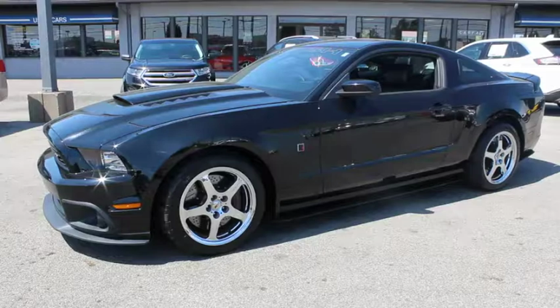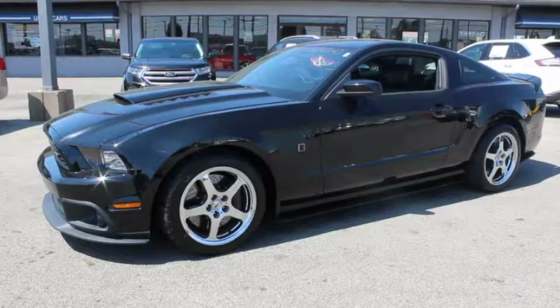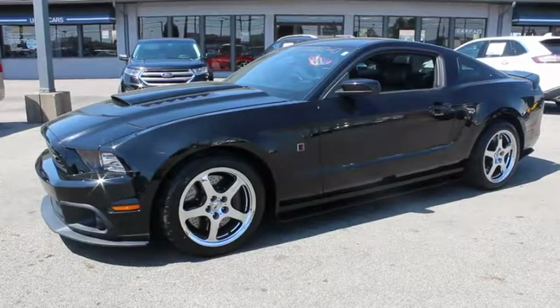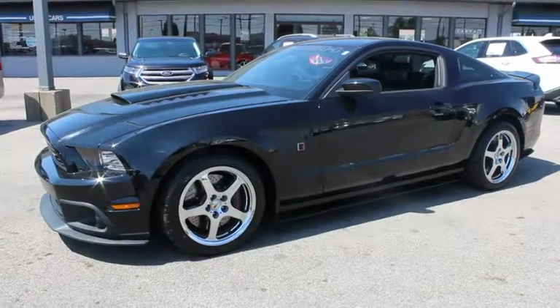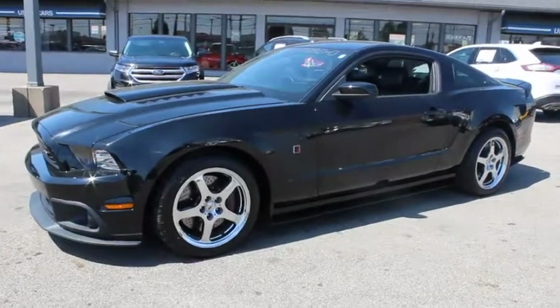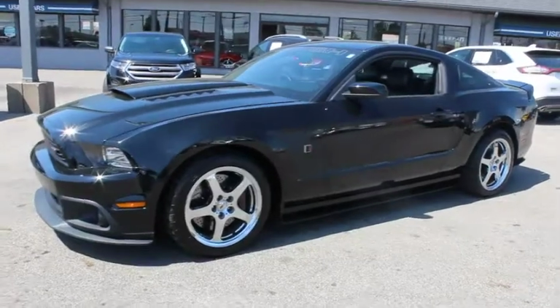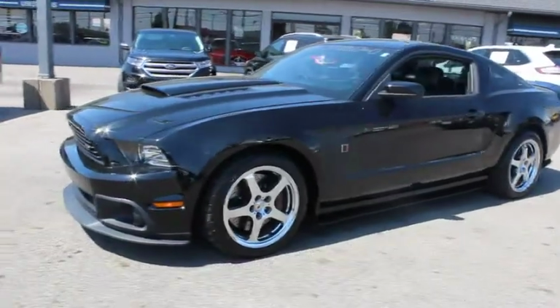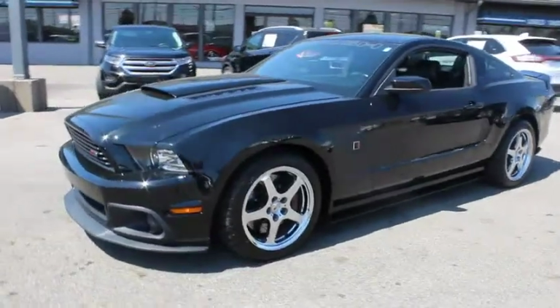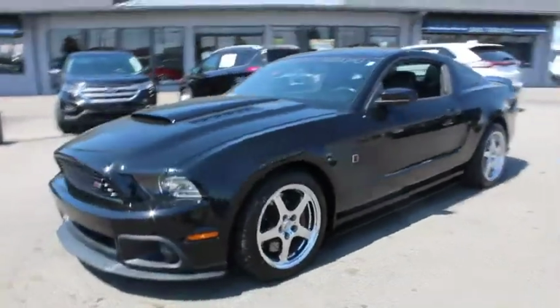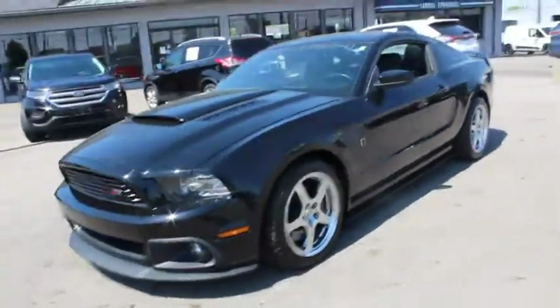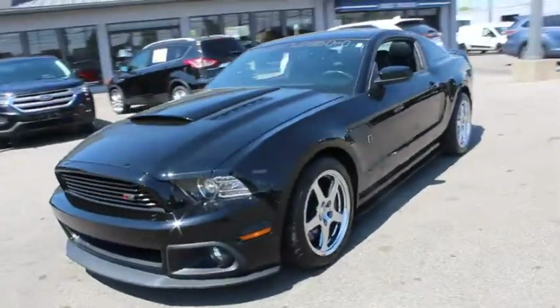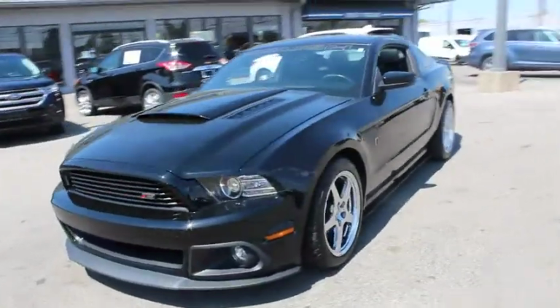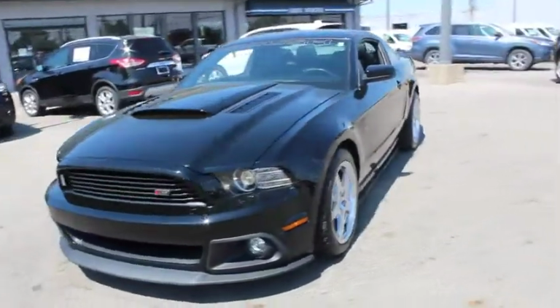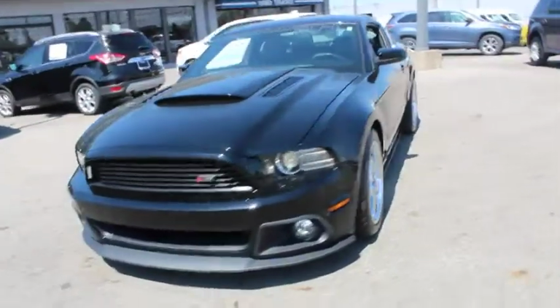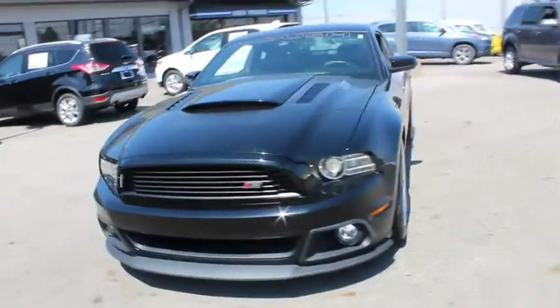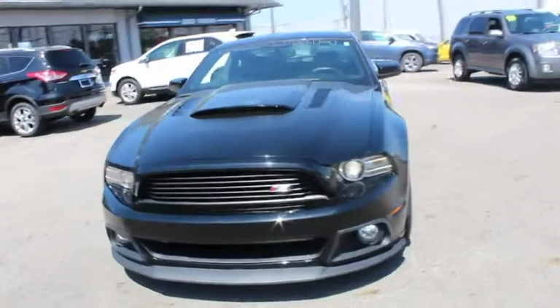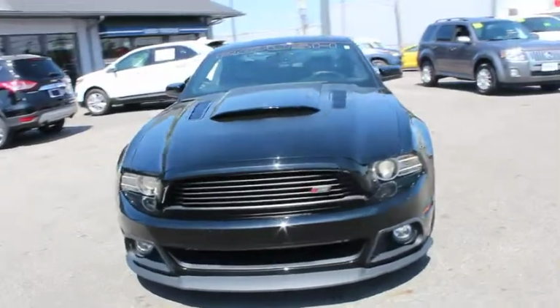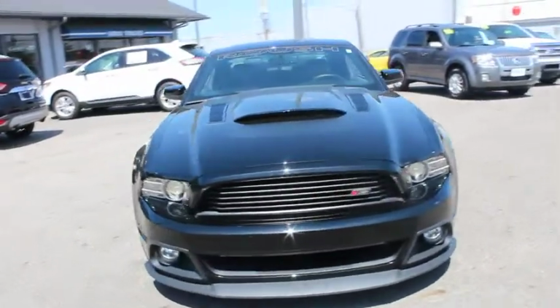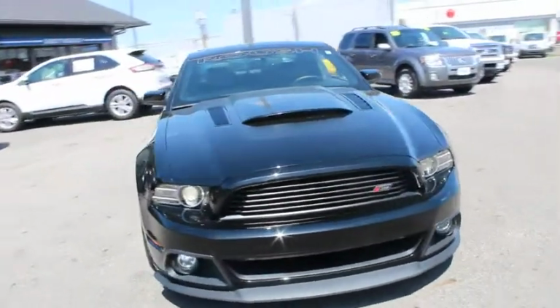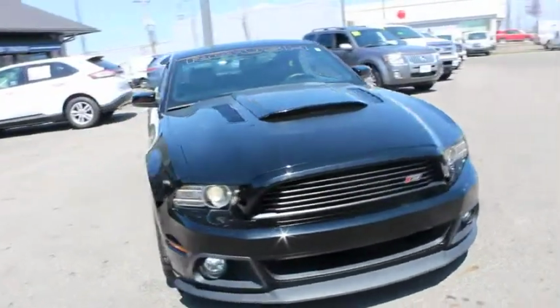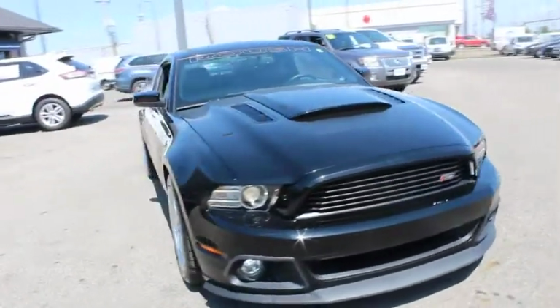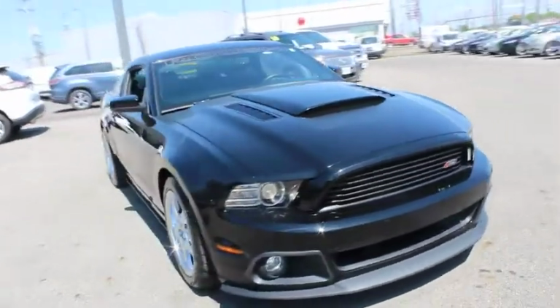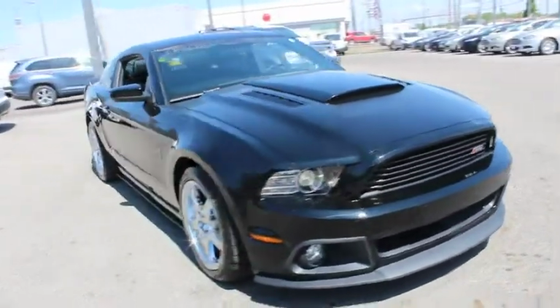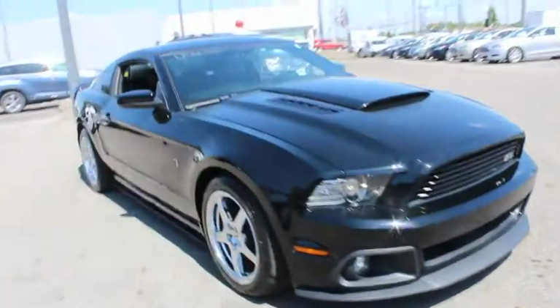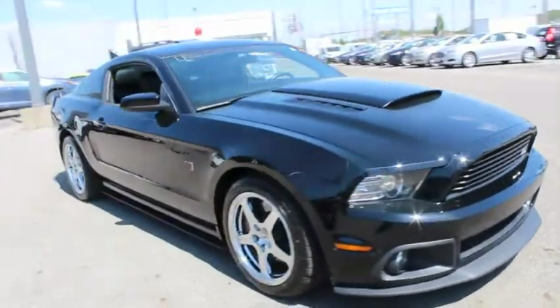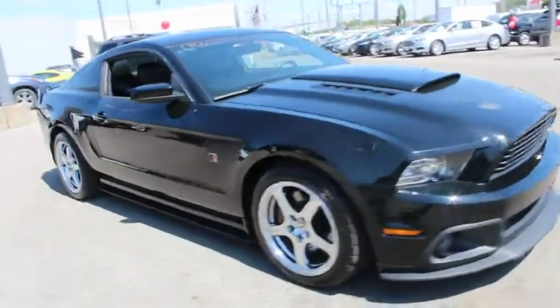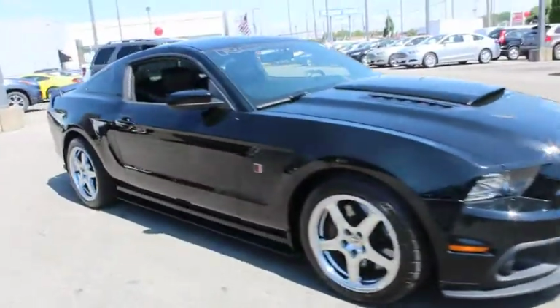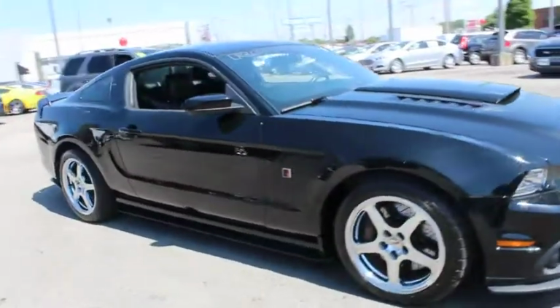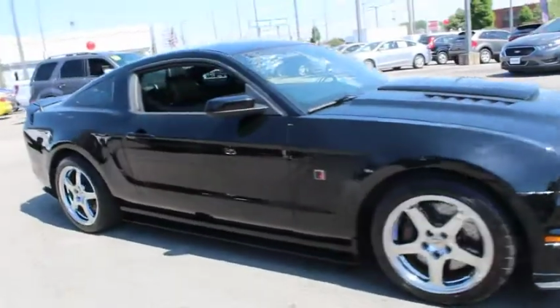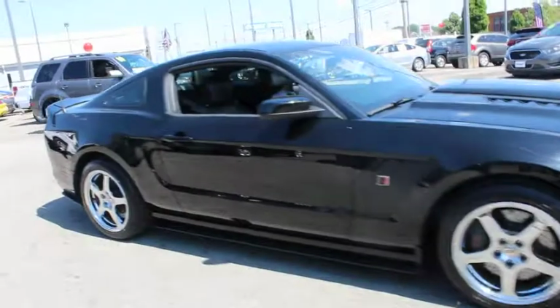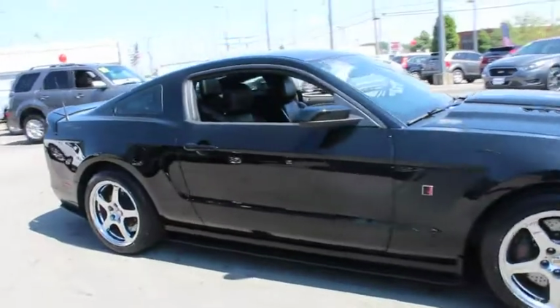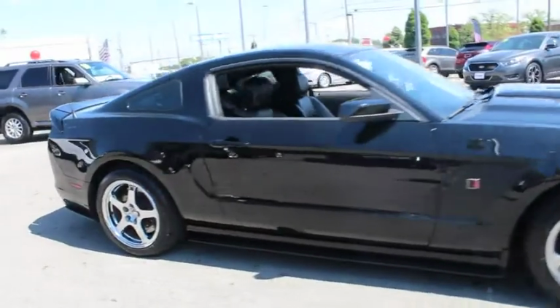The 2014 Ford Mustang. The Mustang is race-worthy and ready for the track. This vehicle has less than 15,000 miles. Here are some of this vehicle's great options.